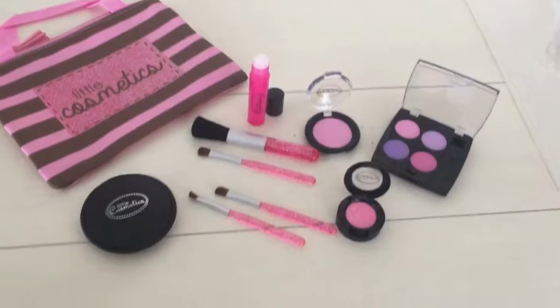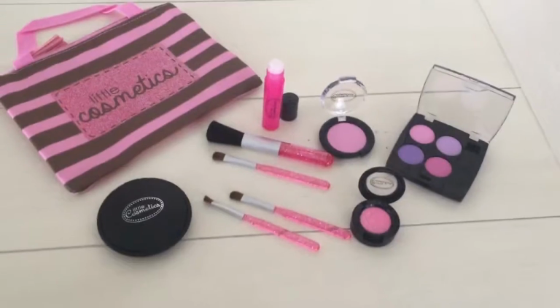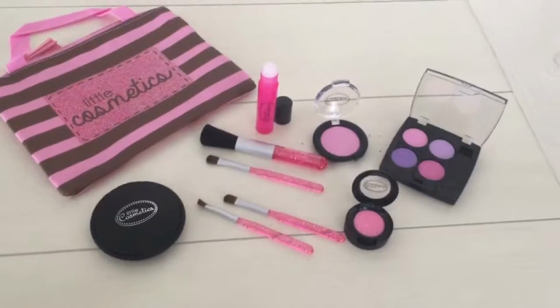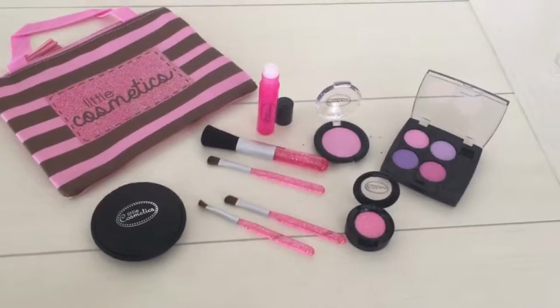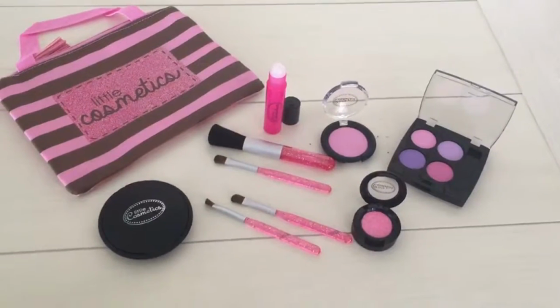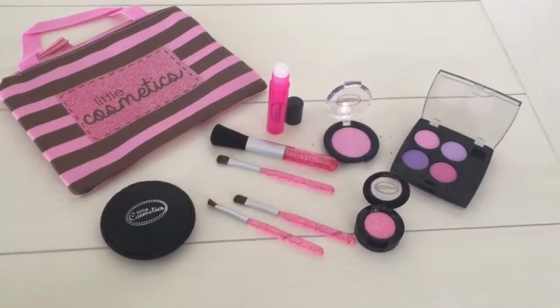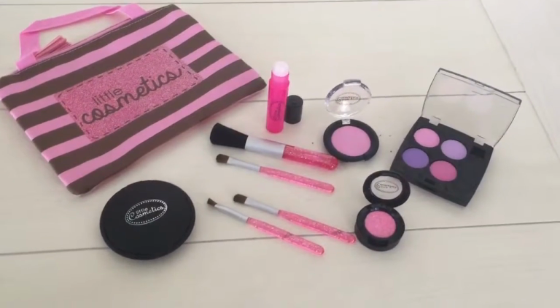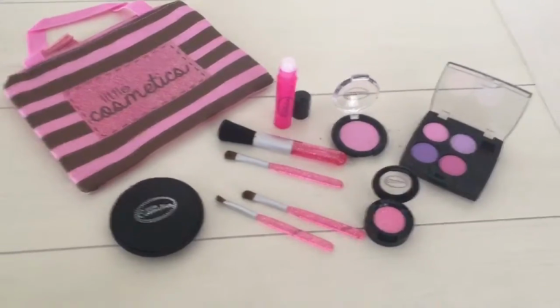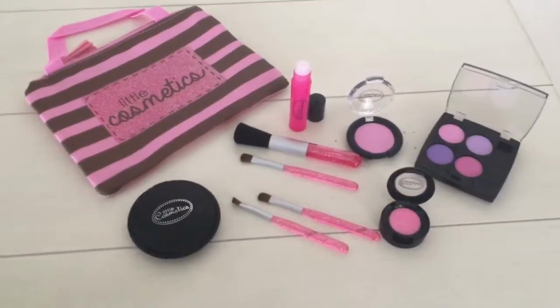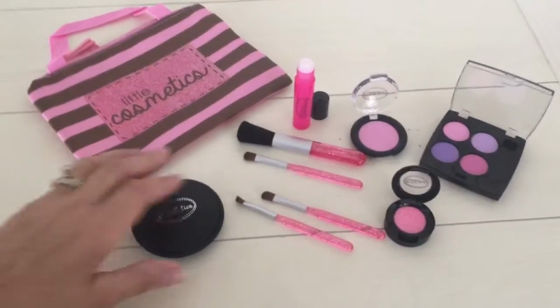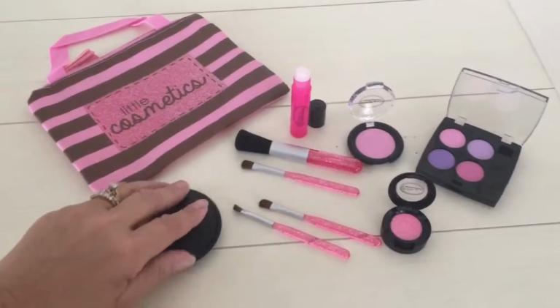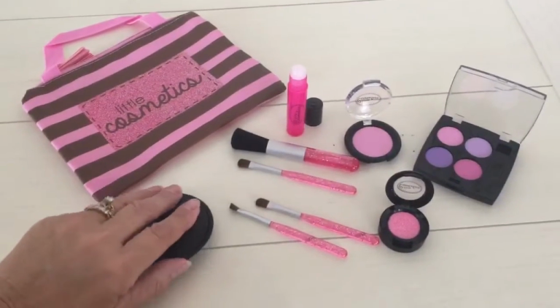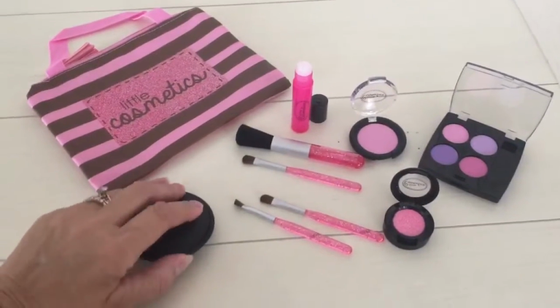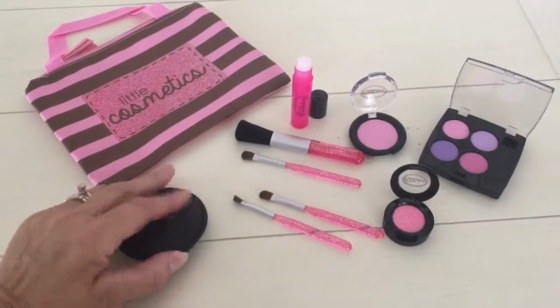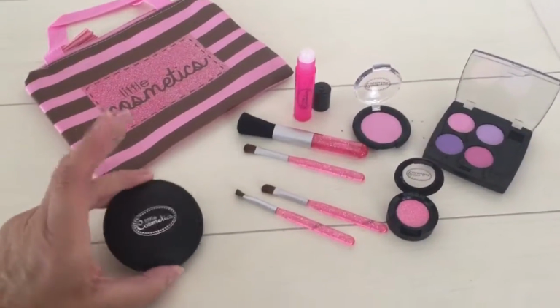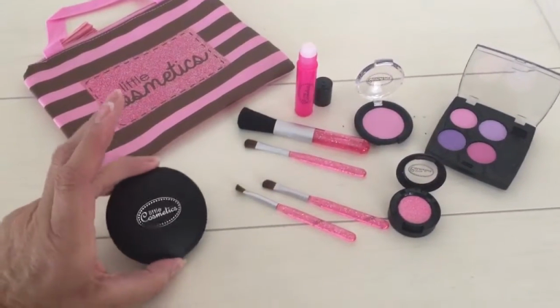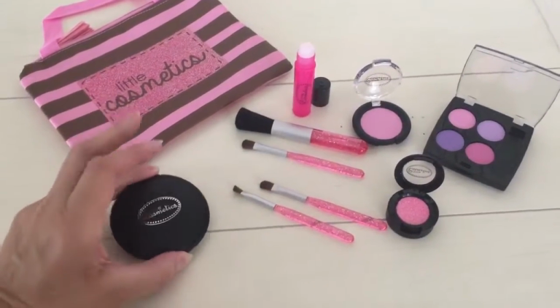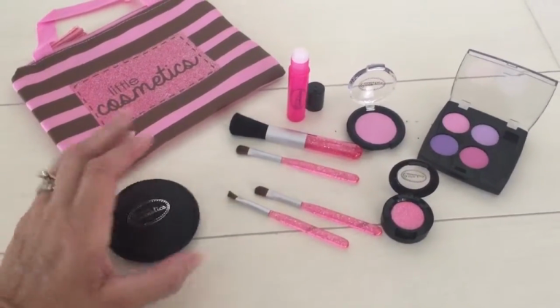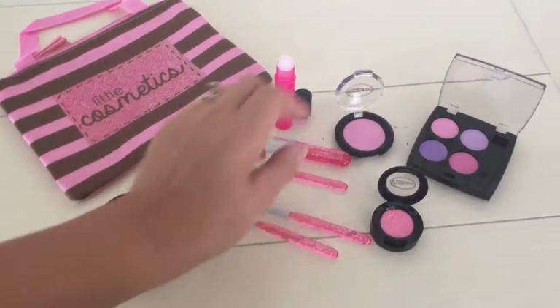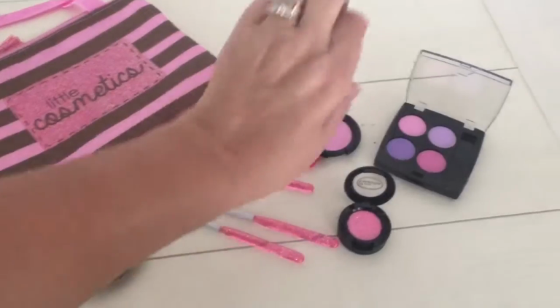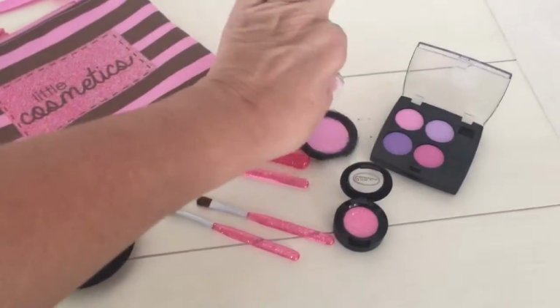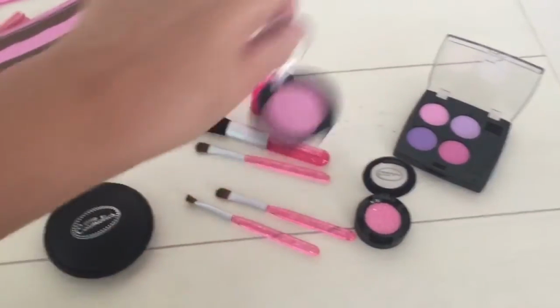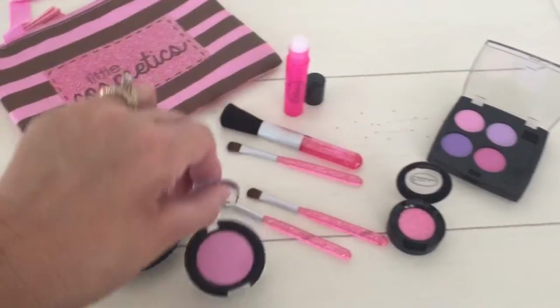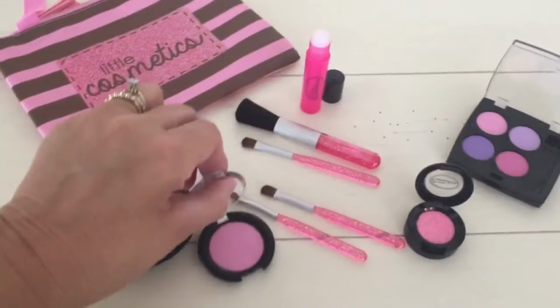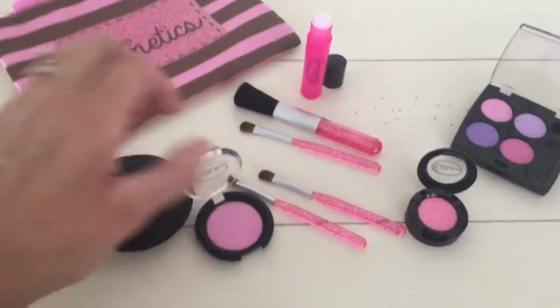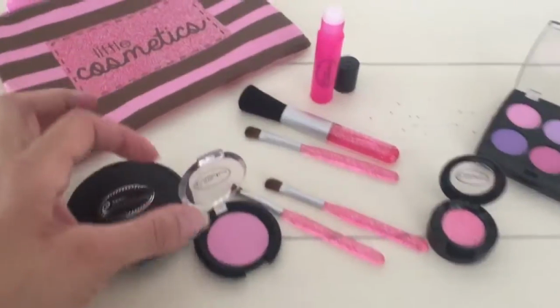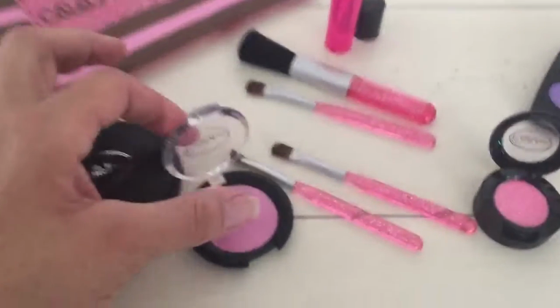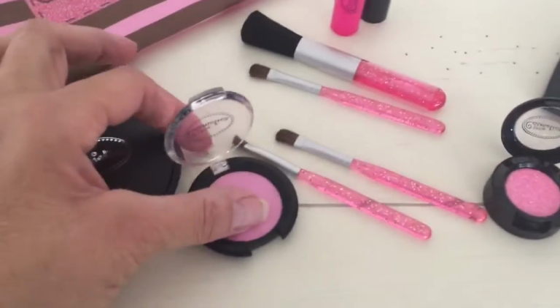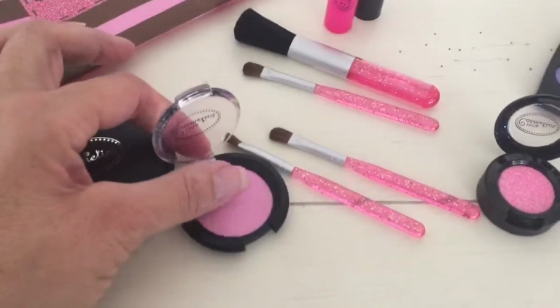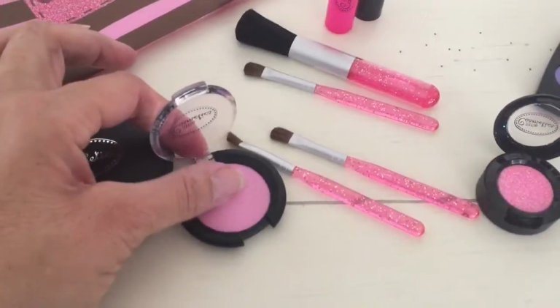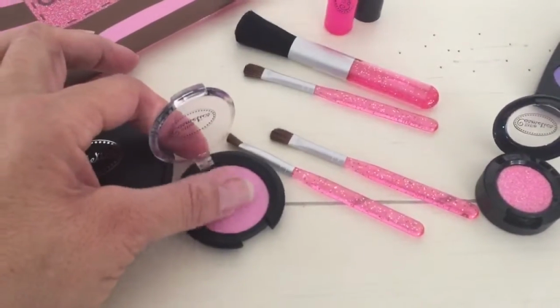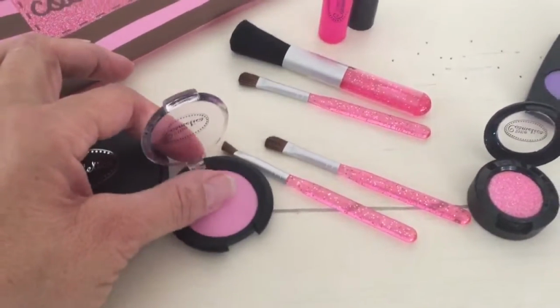I'm Mary from Just Plum Crazy. We're here with Lil Cosmetics. It's the pretend makeup that looks real for little girls, but it's actually like a felt.